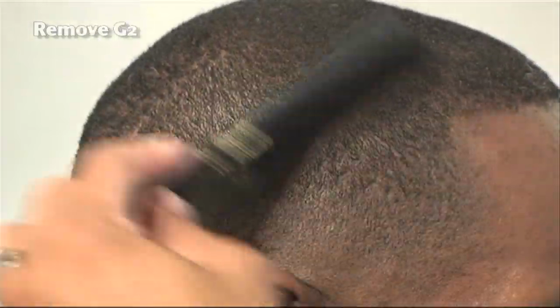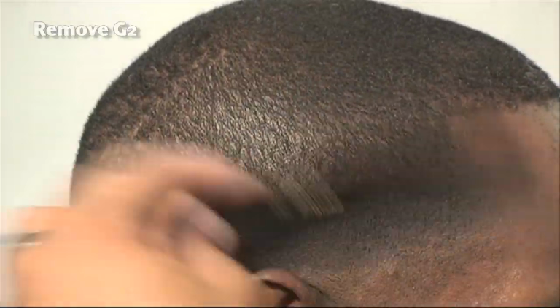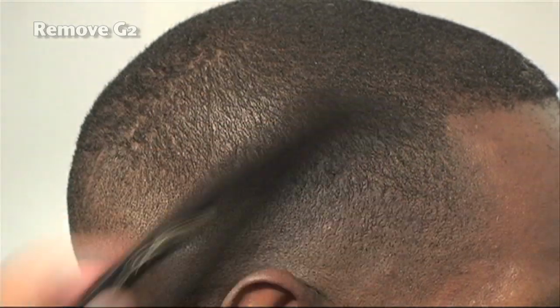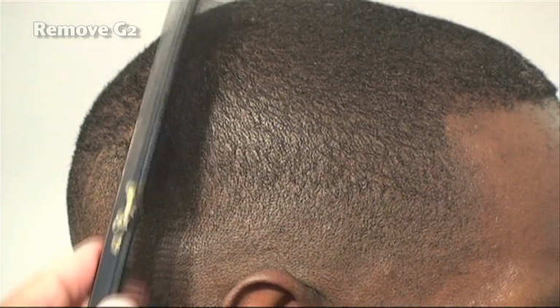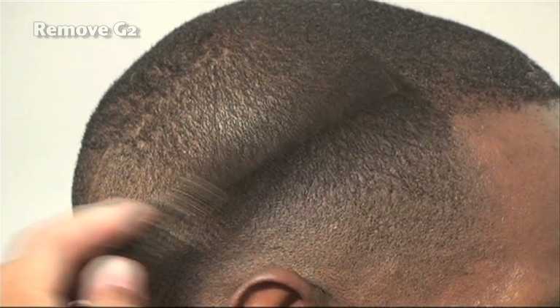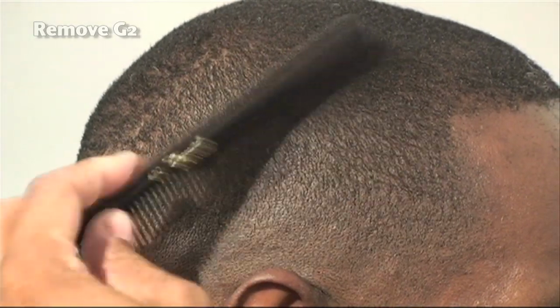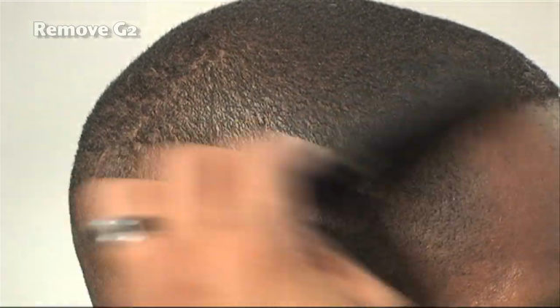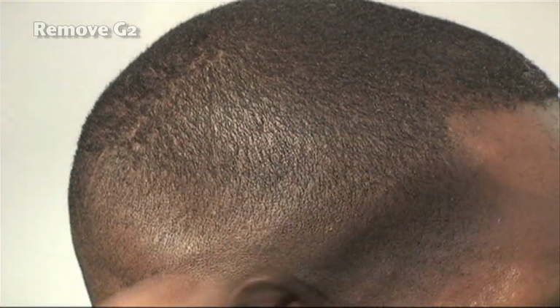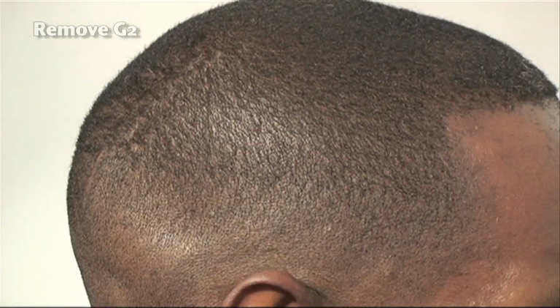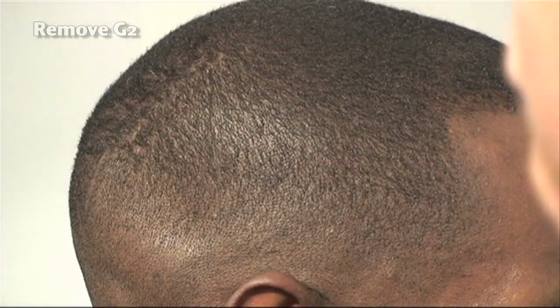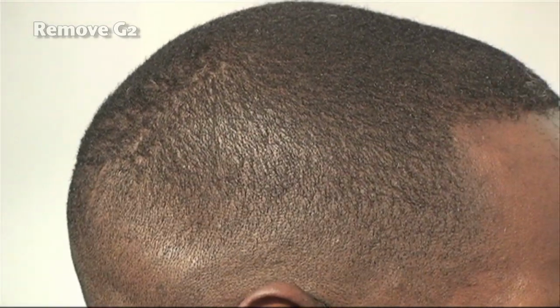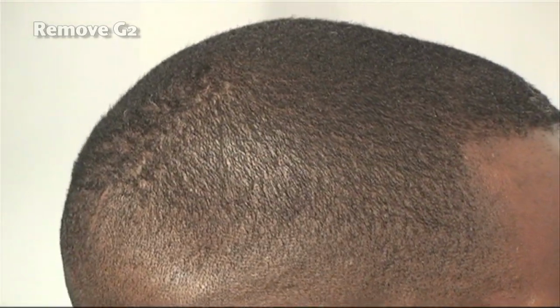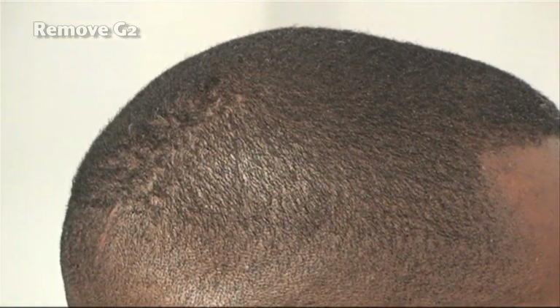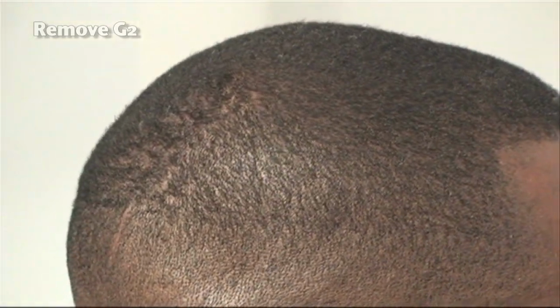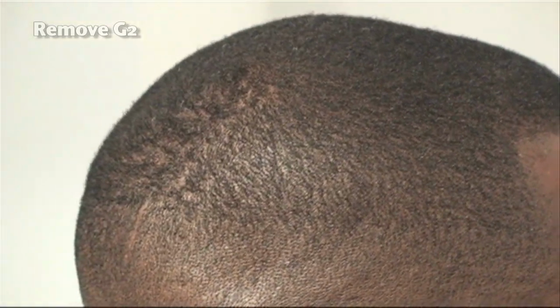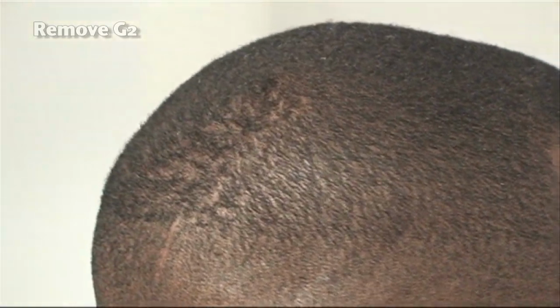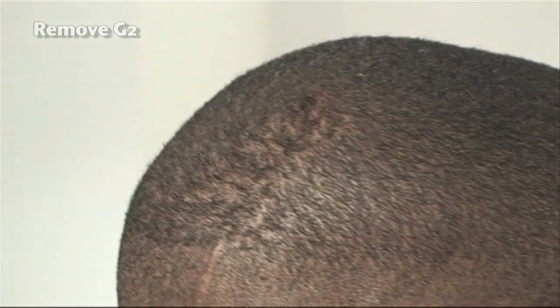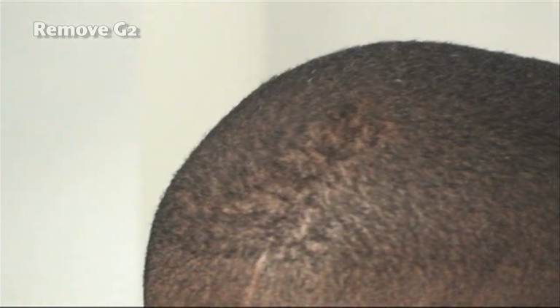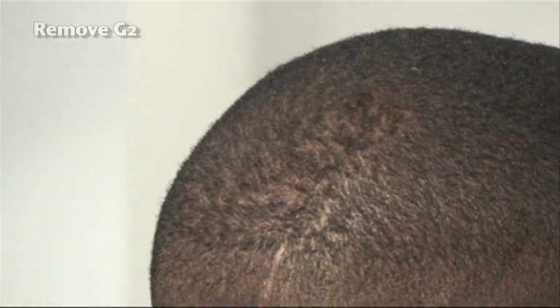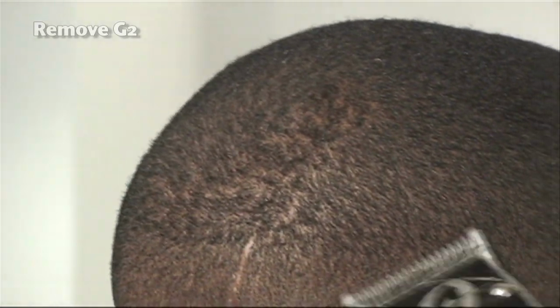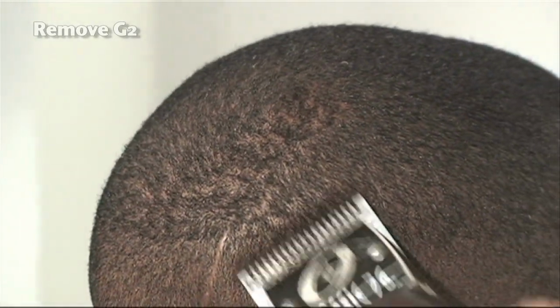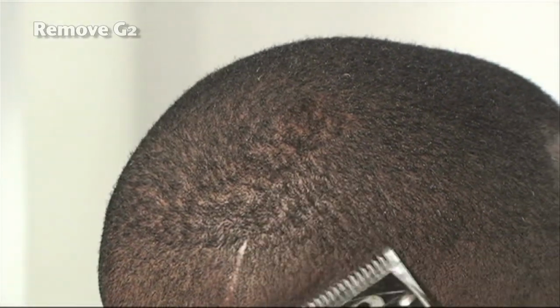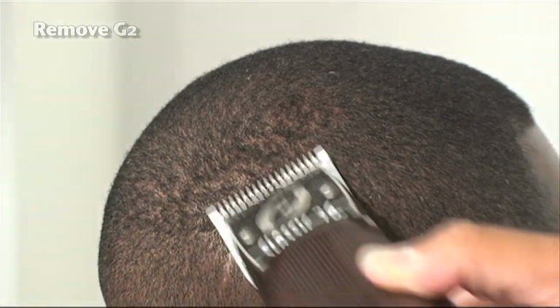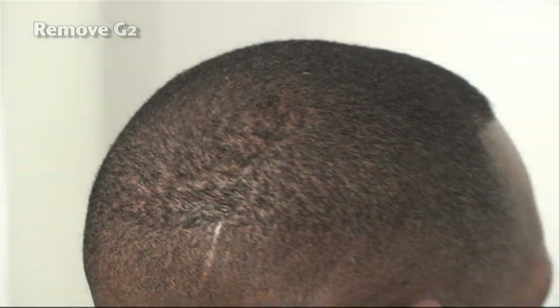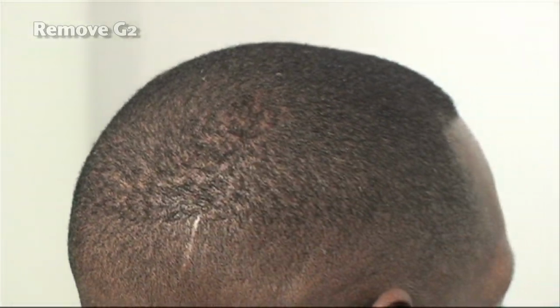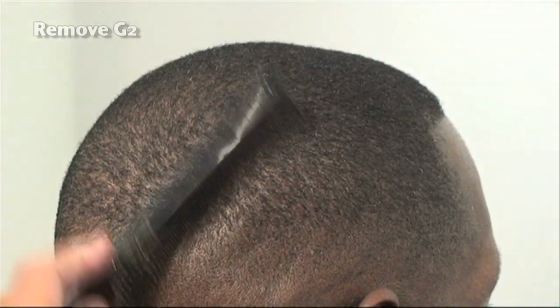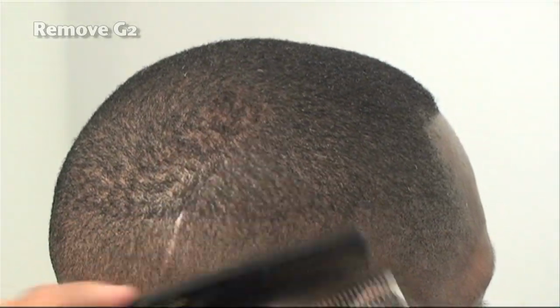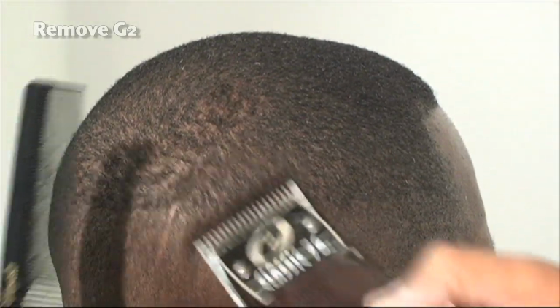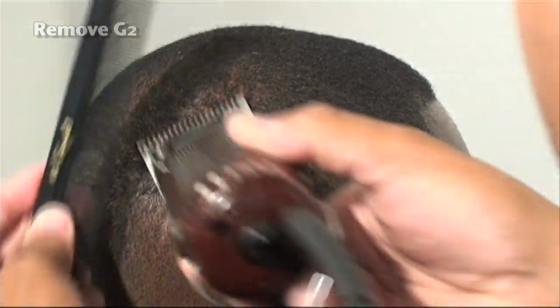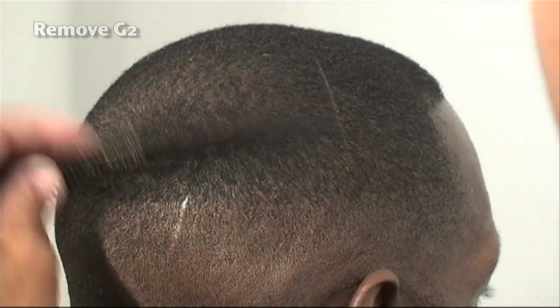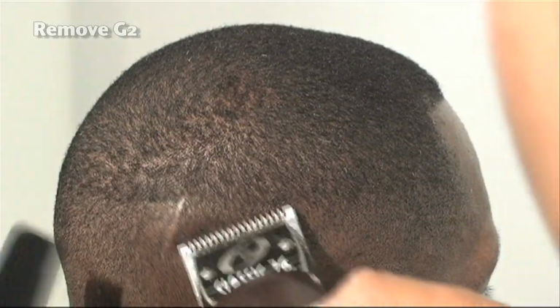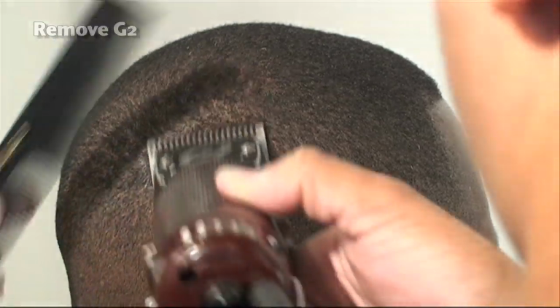Continuing to comb — you cannot comb enough. Continue to comb. How do you recognize a barber that's messing up? A barber that doesn't have a comb in his hand.